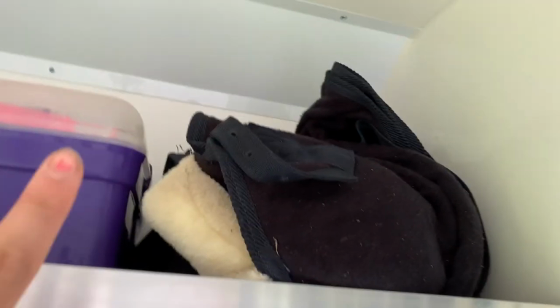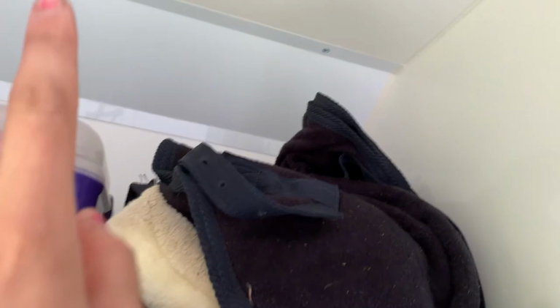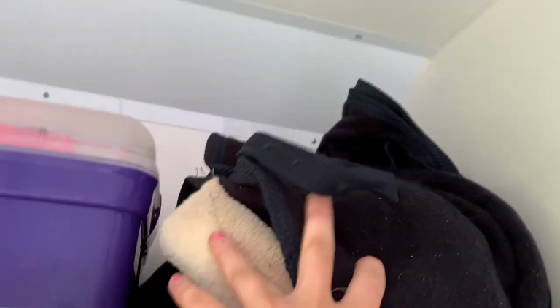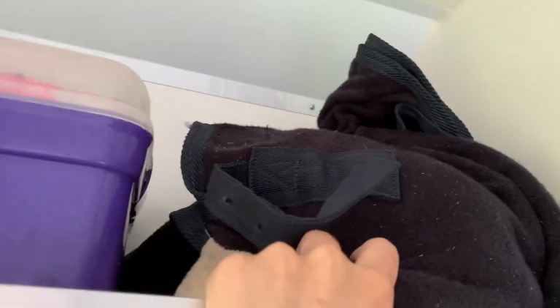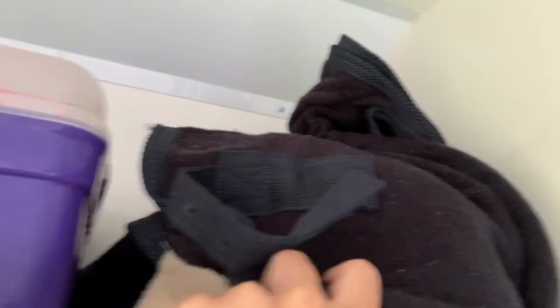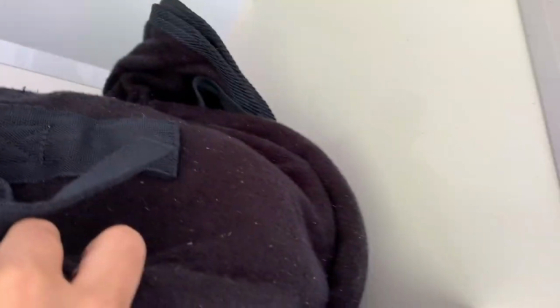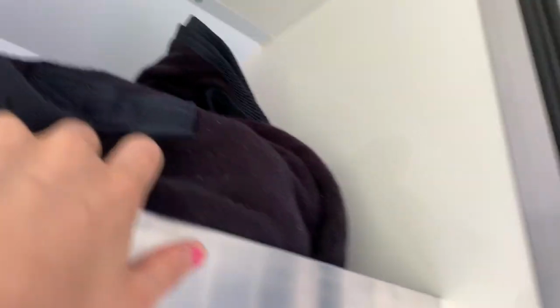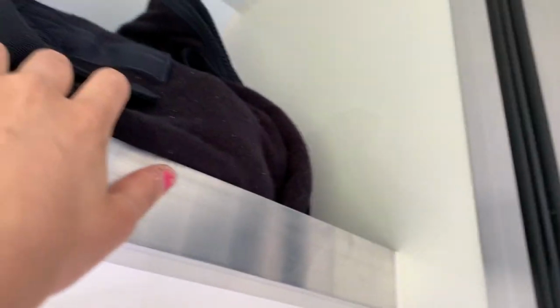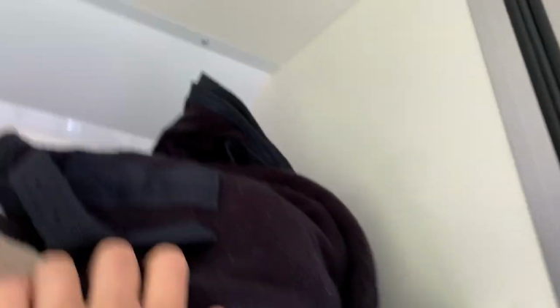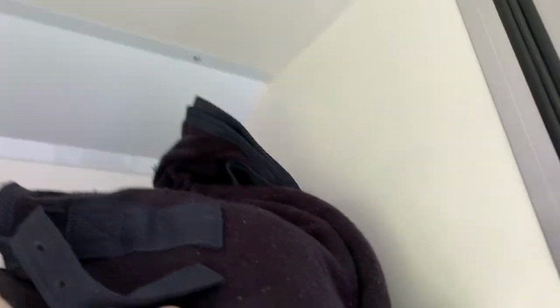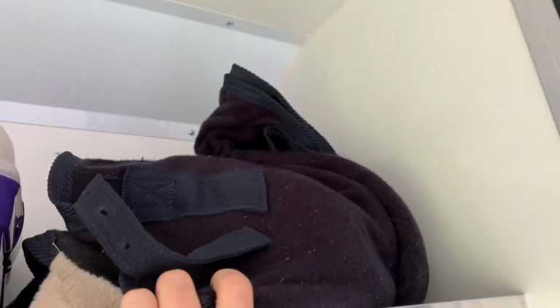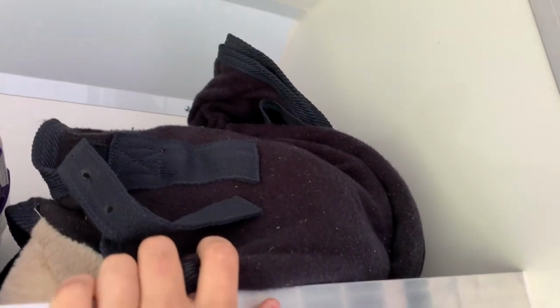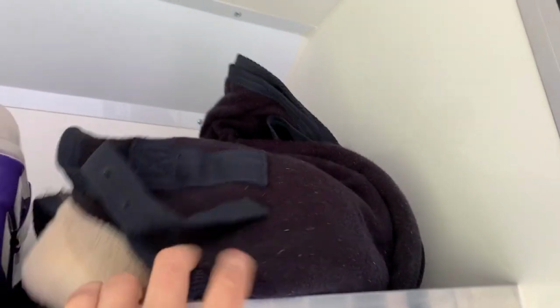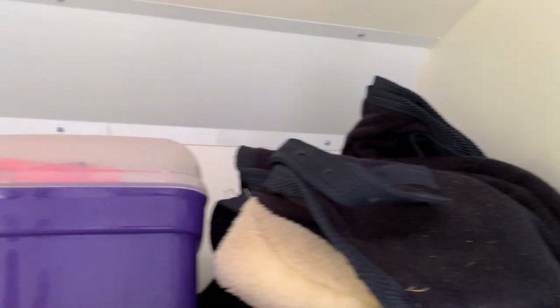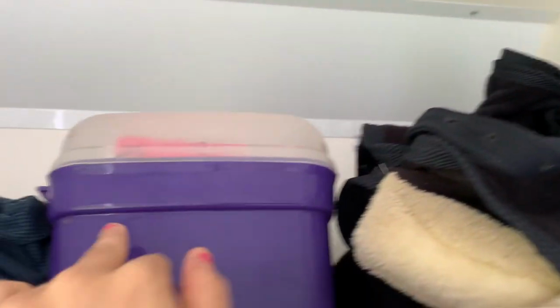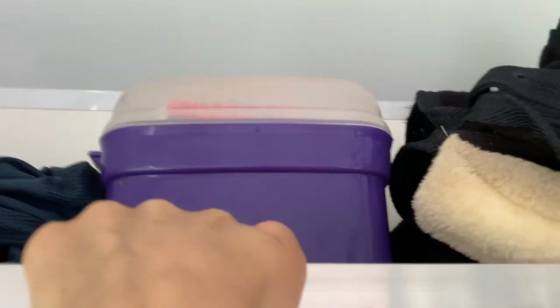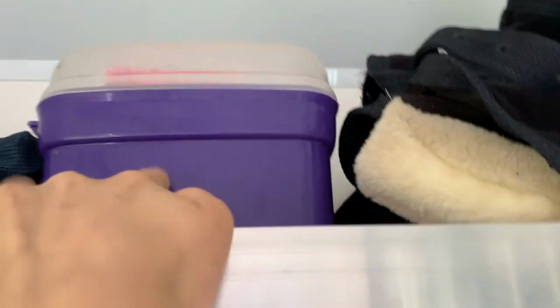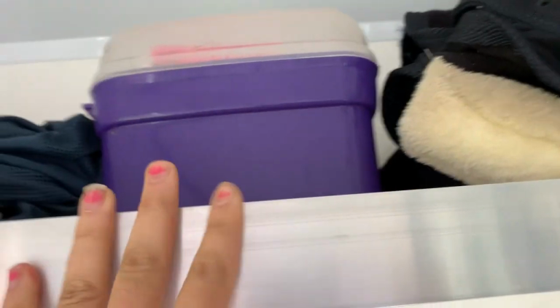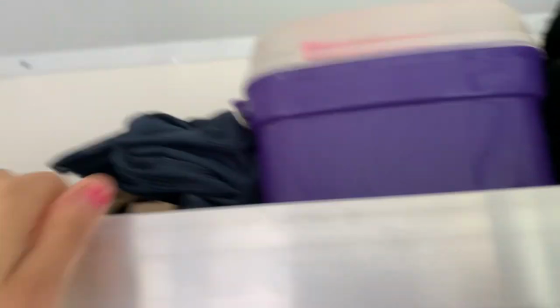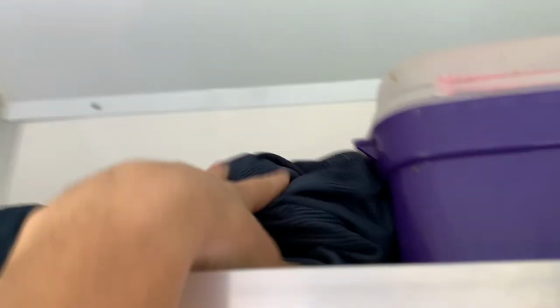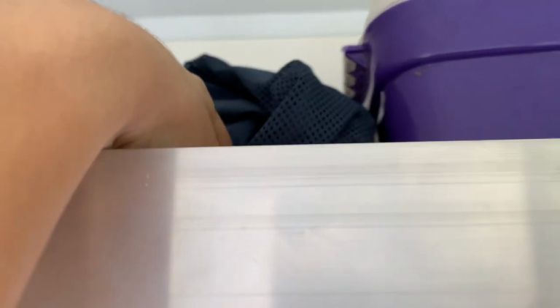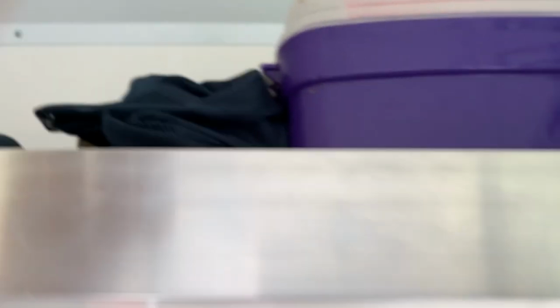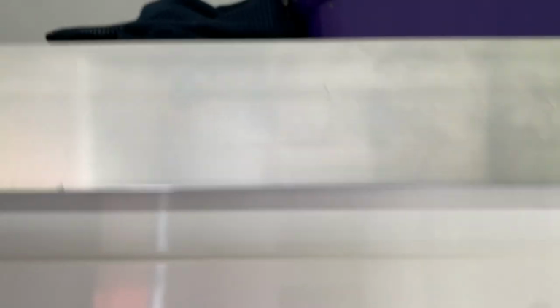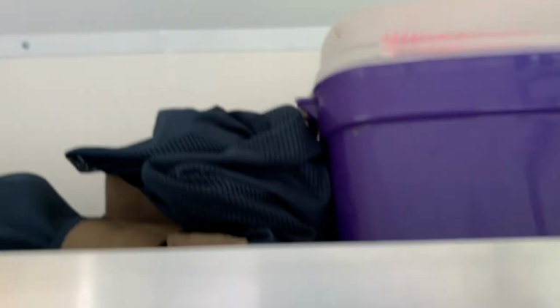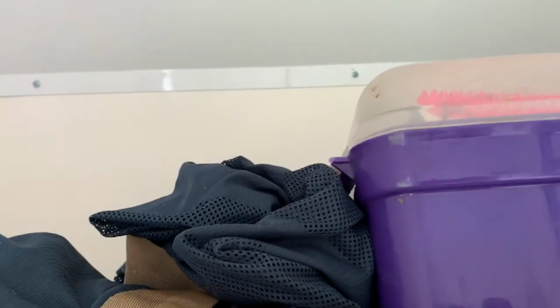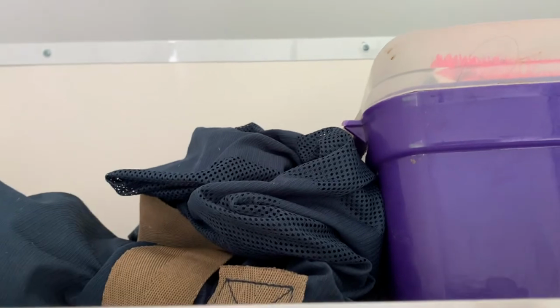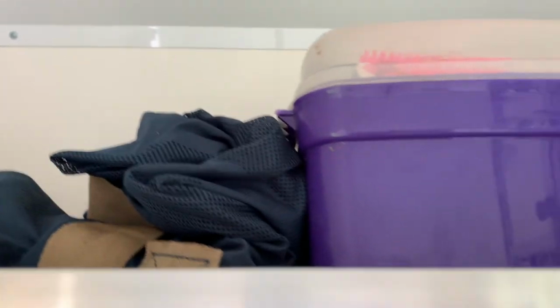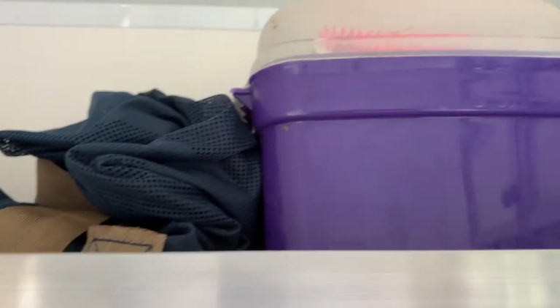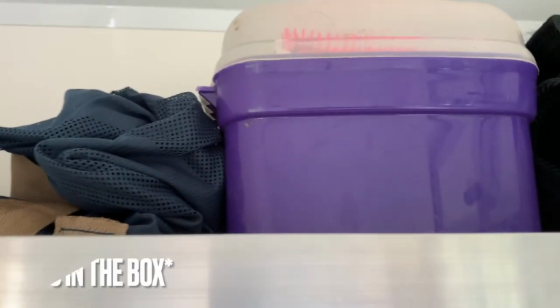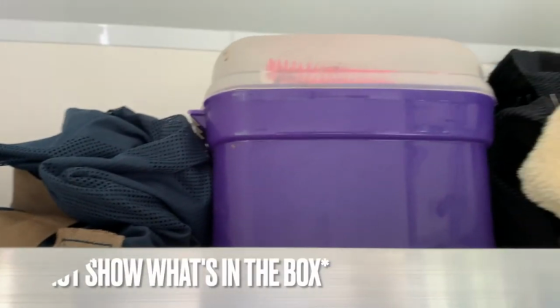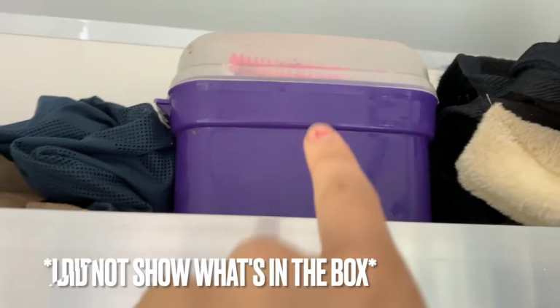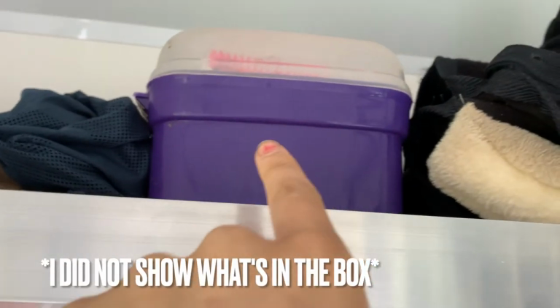Up here we have Griff's travel fleece. We have my central box and we have a cooler bag, which is technically Pimm's, but they can share. I'll show you what's in this box in a sec.